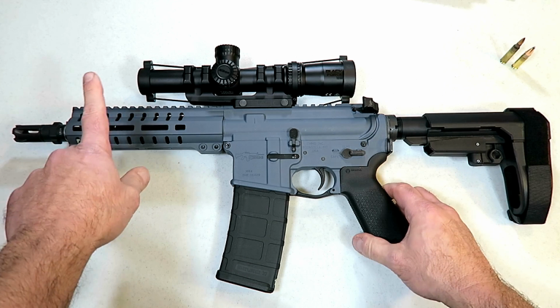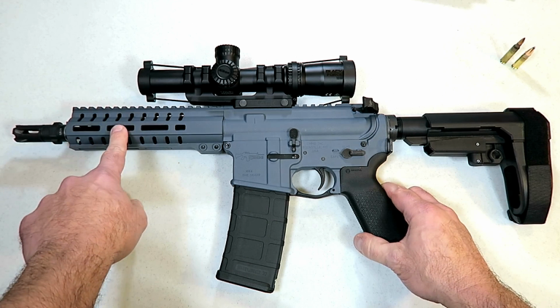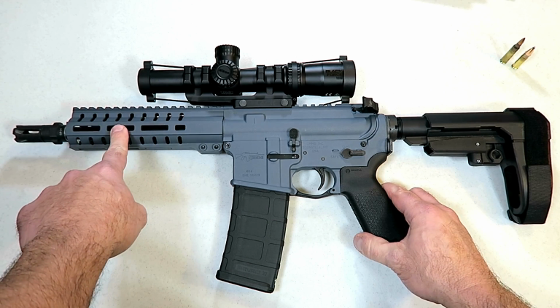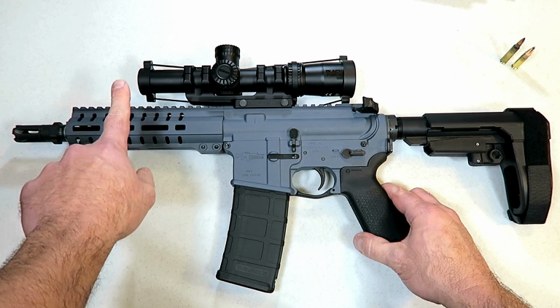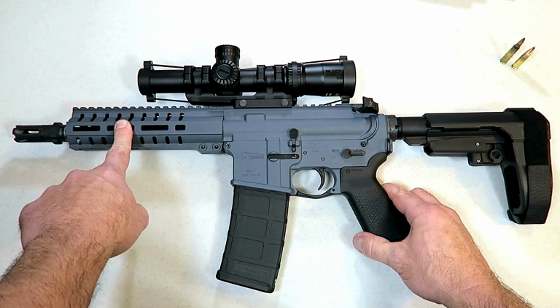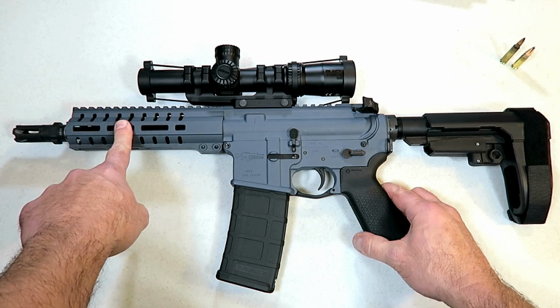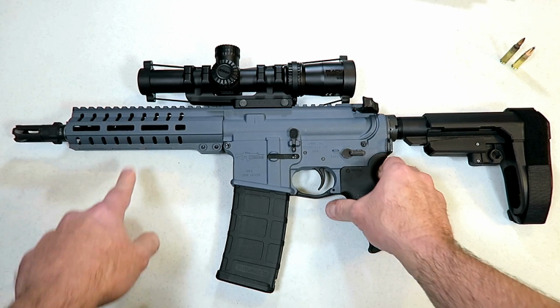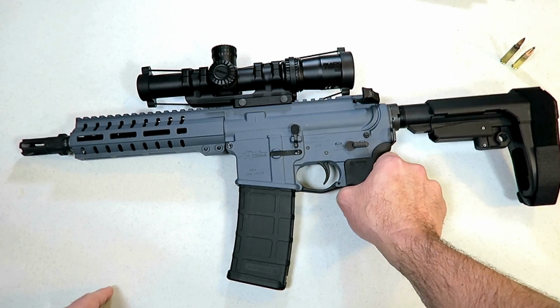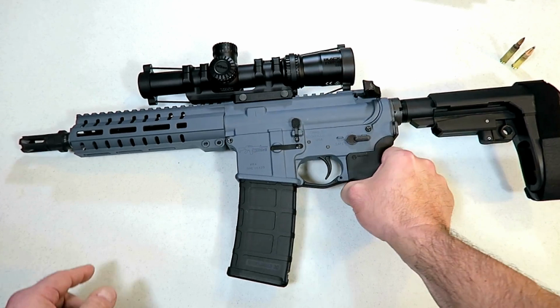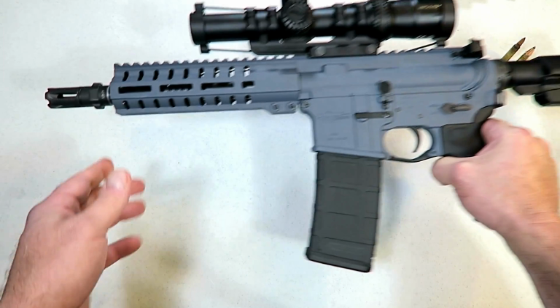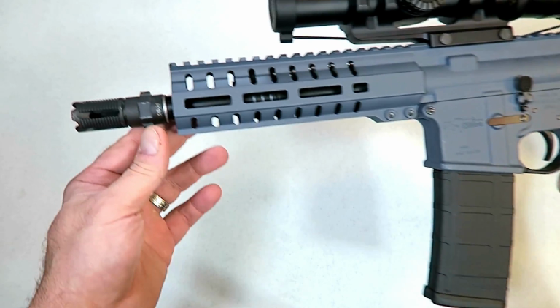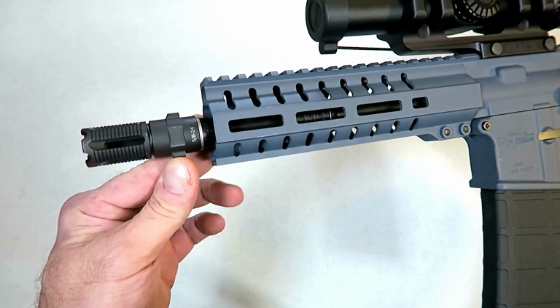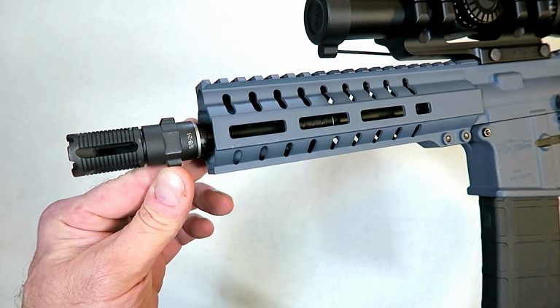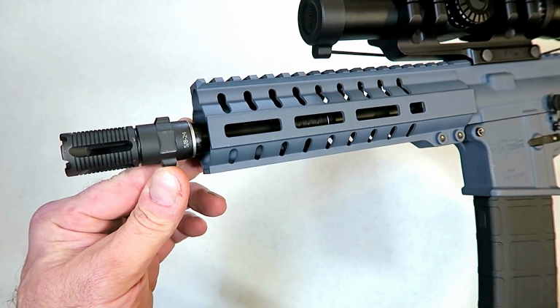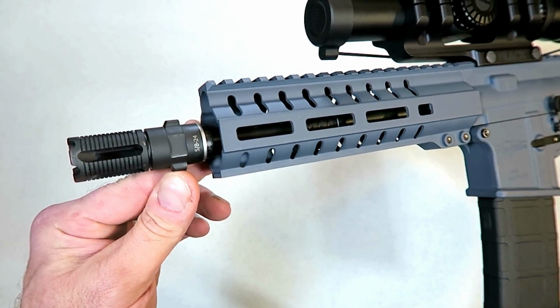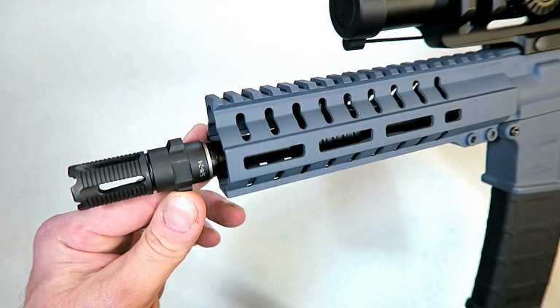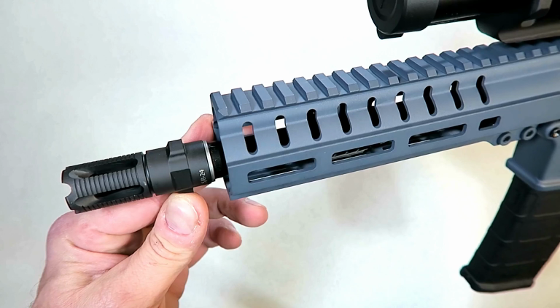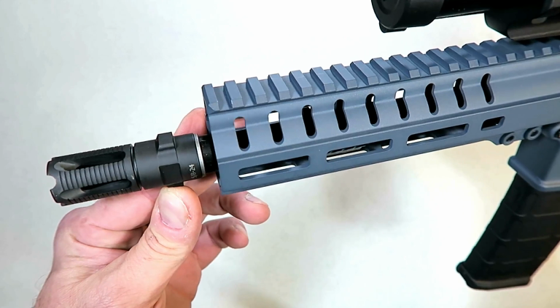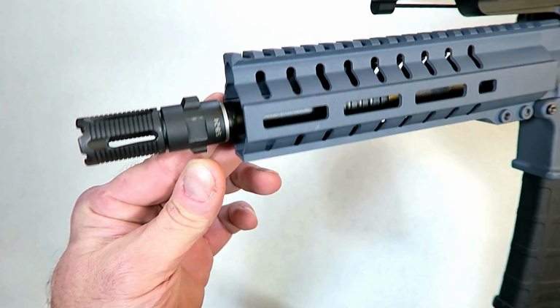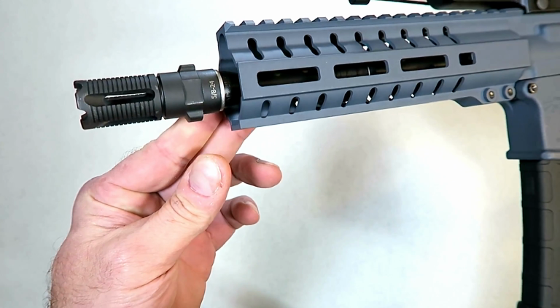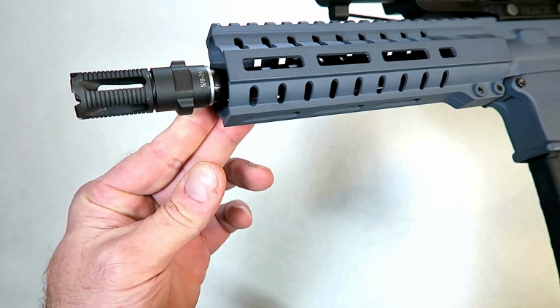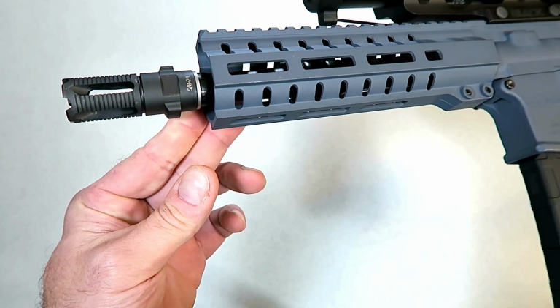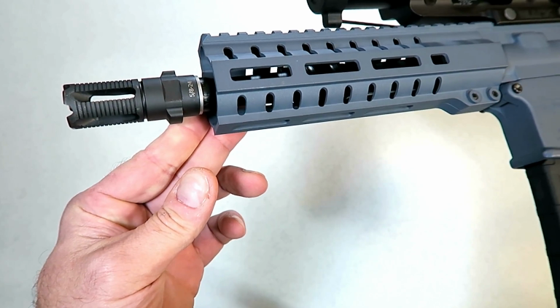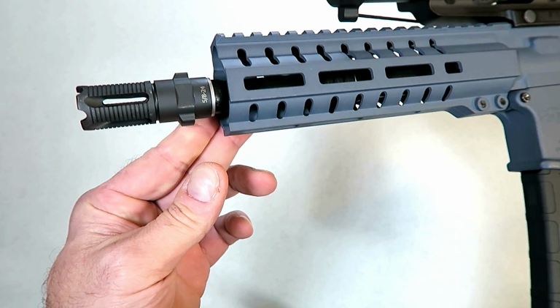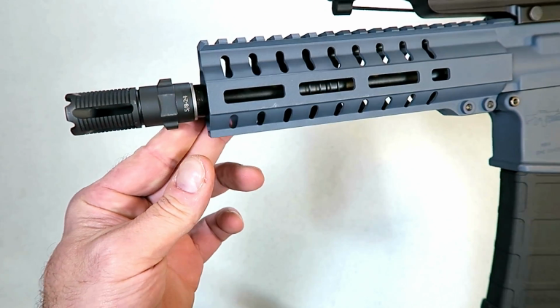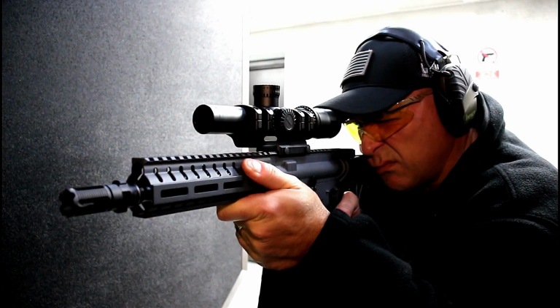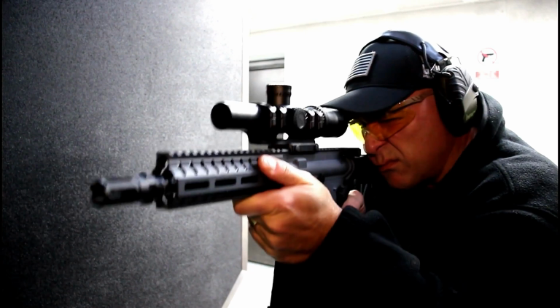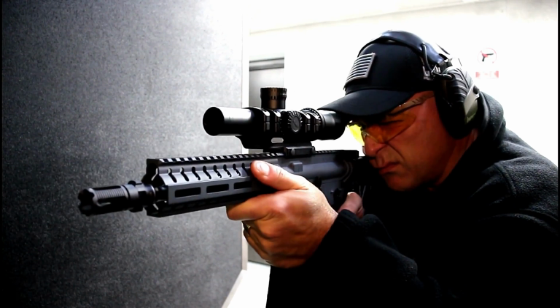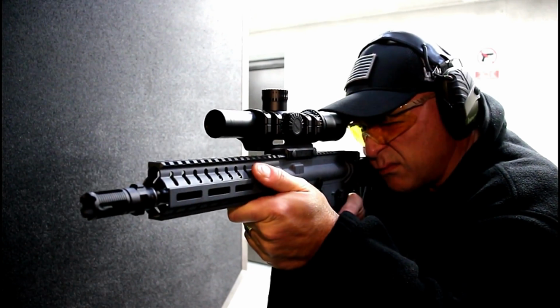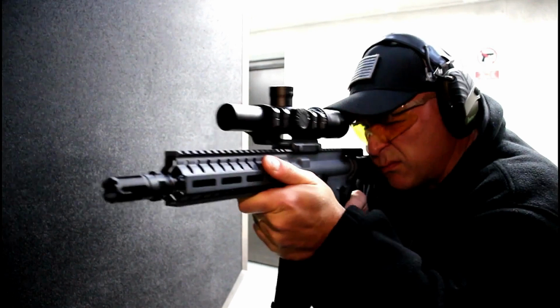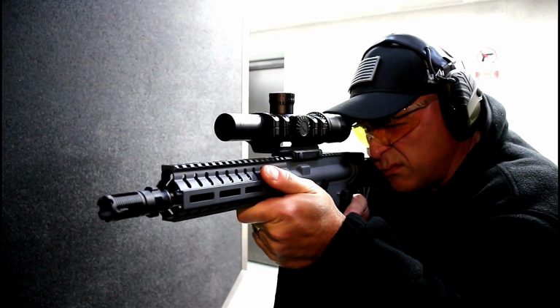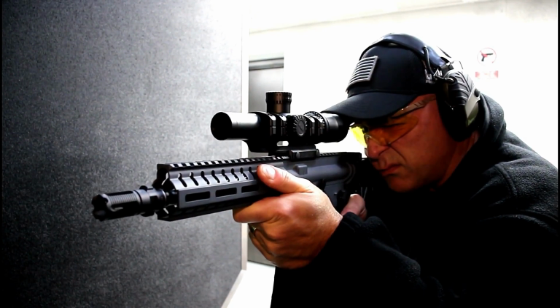It does have an eight-inch barrel with a one-in-seven twist. They call this flash hider the Death Cam Three. It's got a nice look to it, and when I roll in some of the shooting footage you can see the effects that this has when shooting.